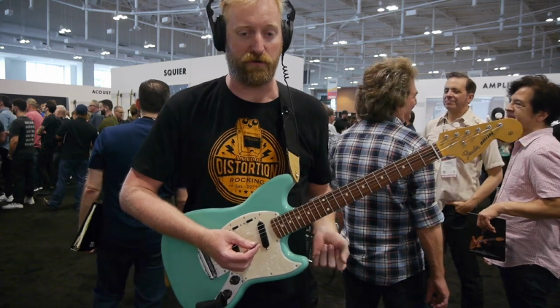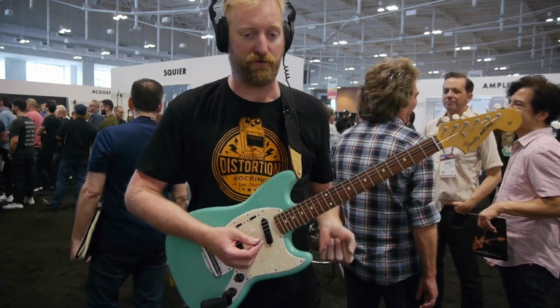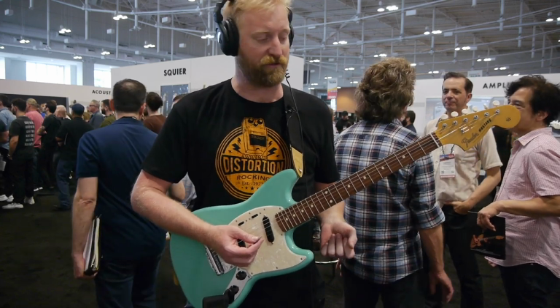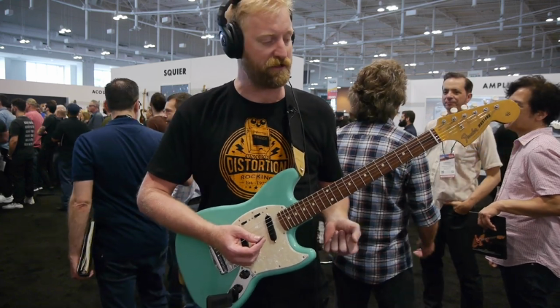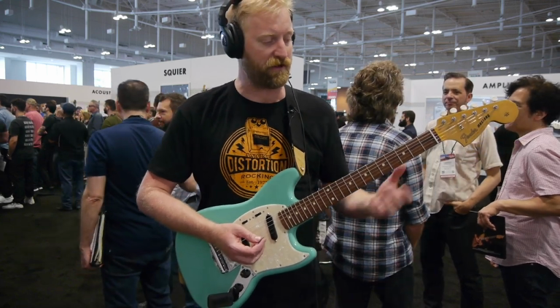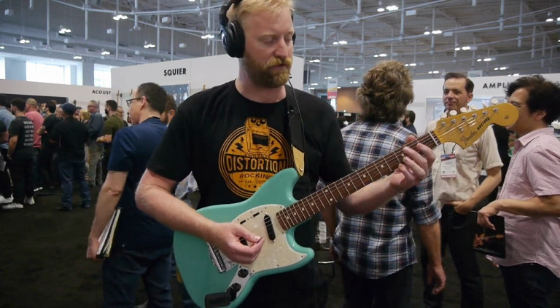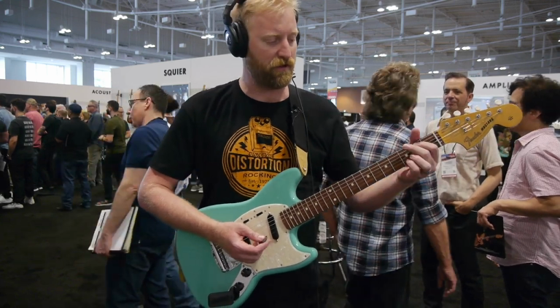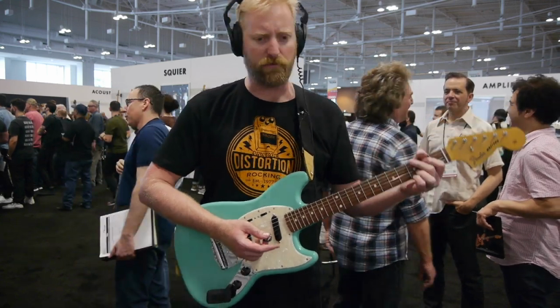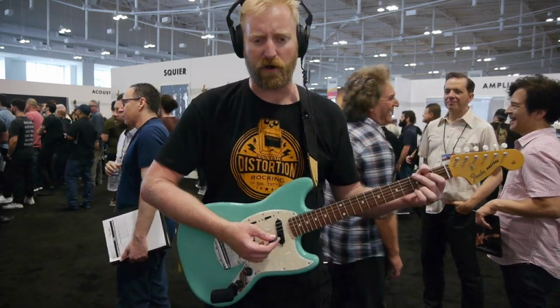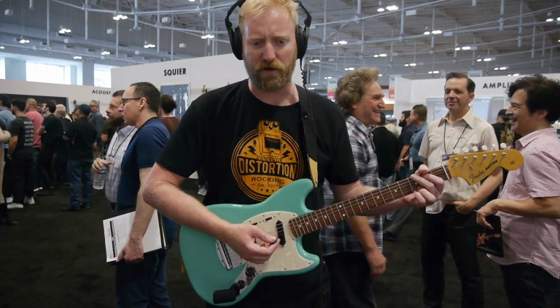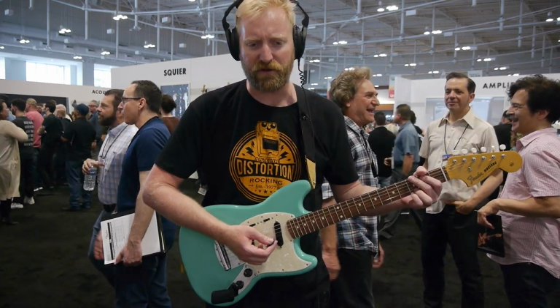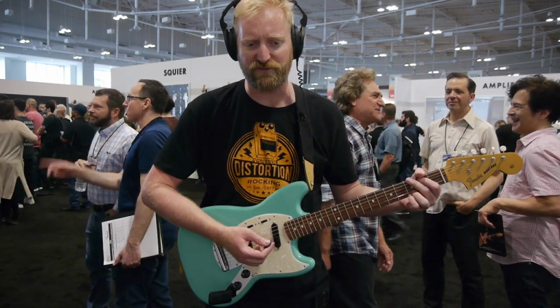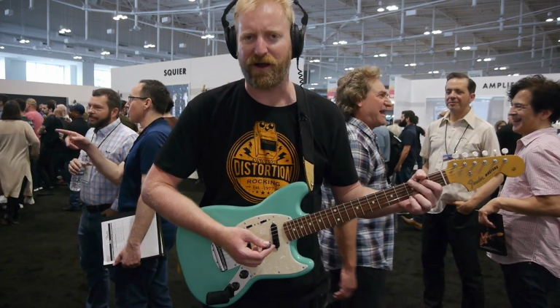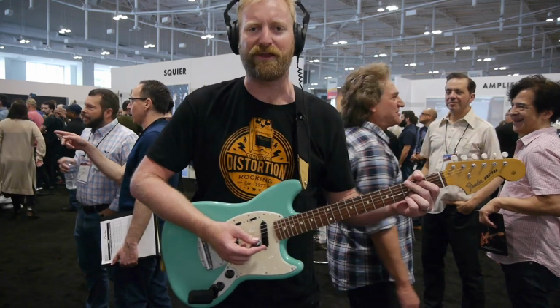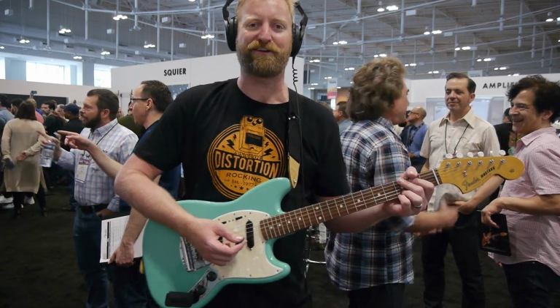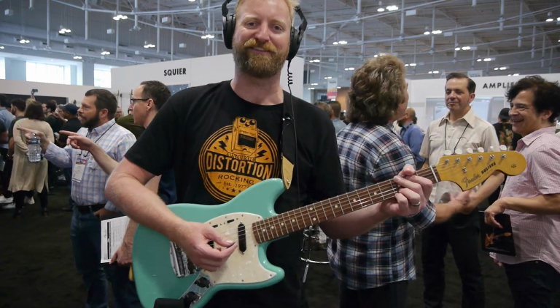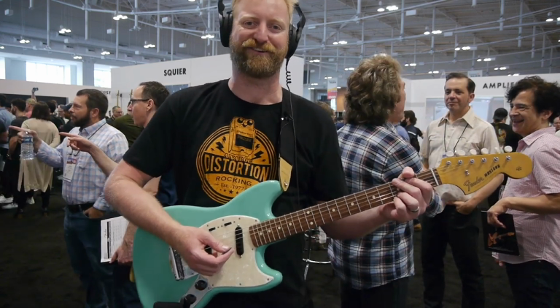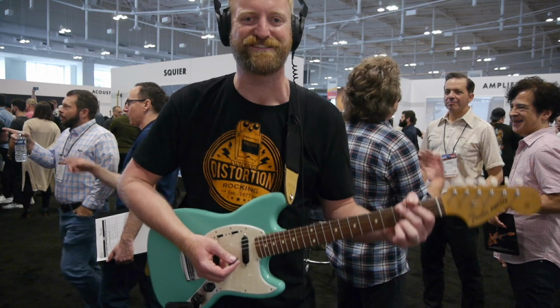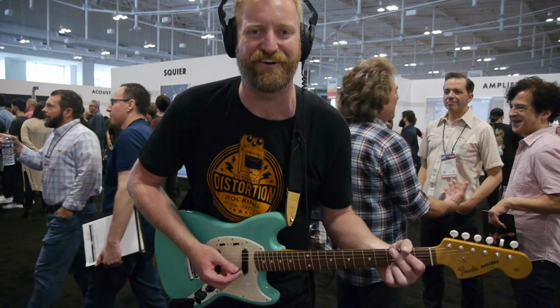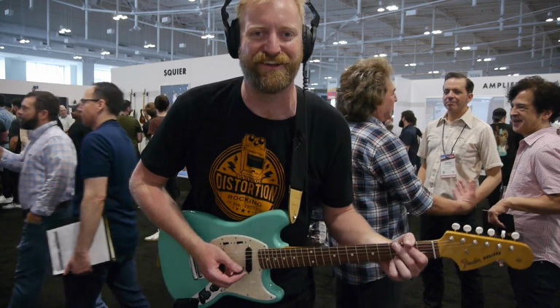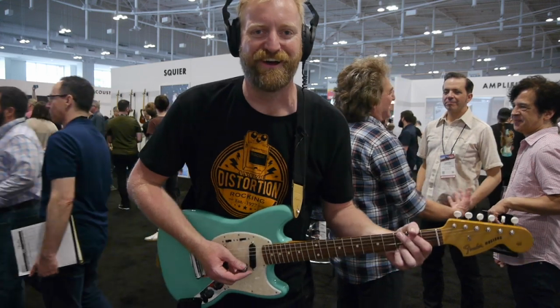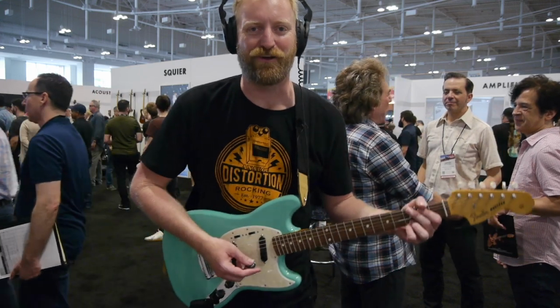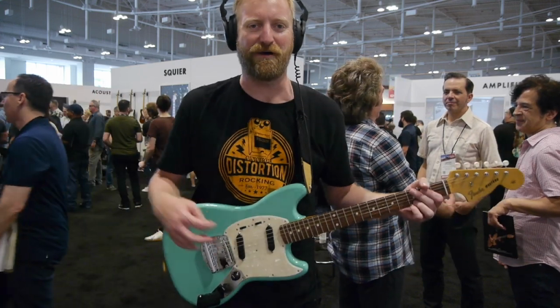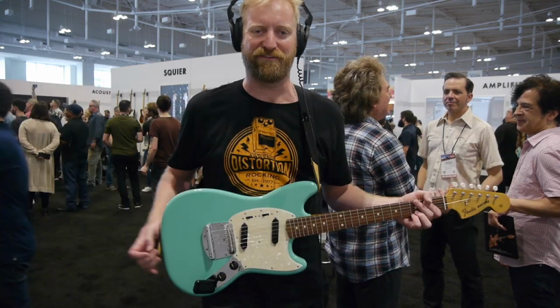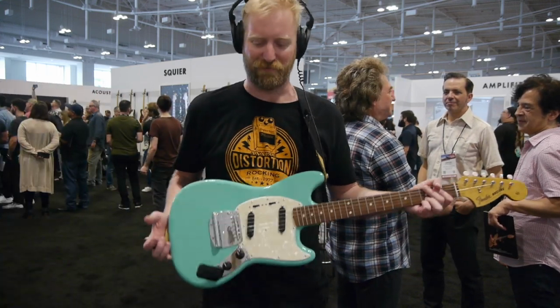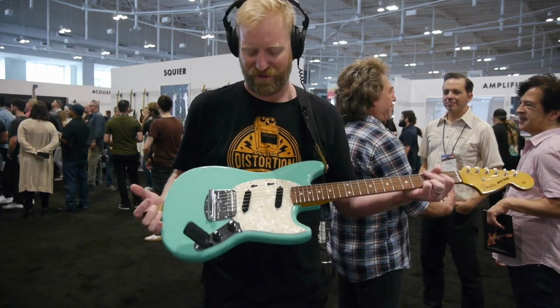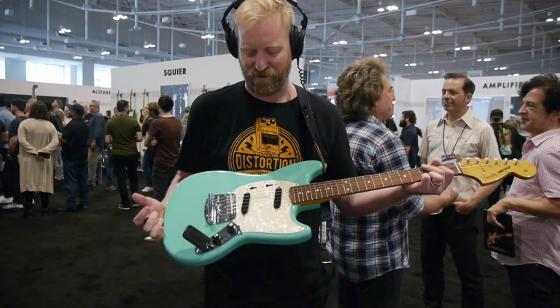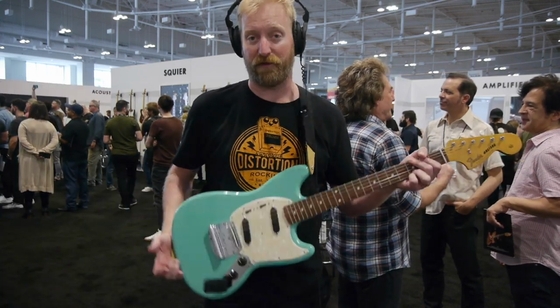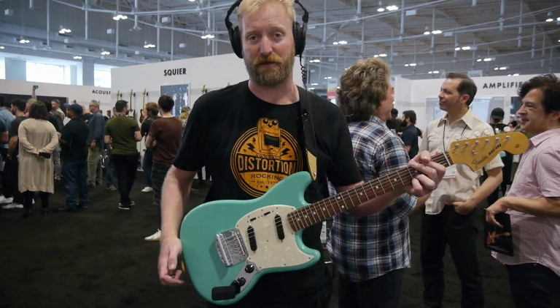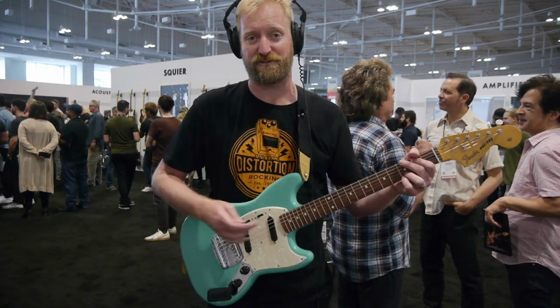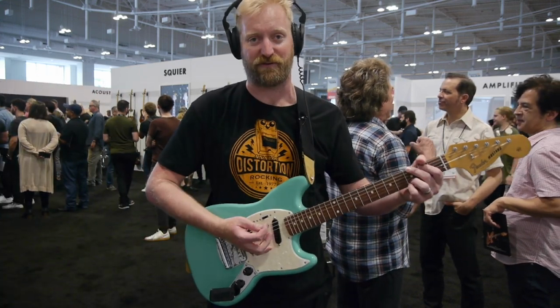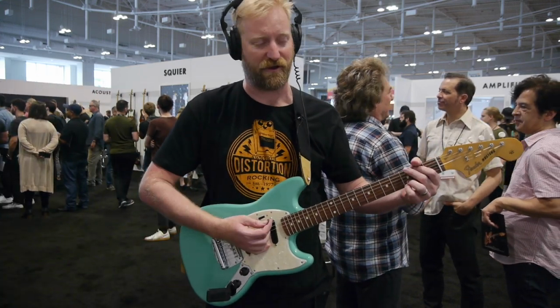So here is — actually, I'm on a light crunch sound. Here is a light crunch sound from a Ventera Mustang on the neck position starting out.